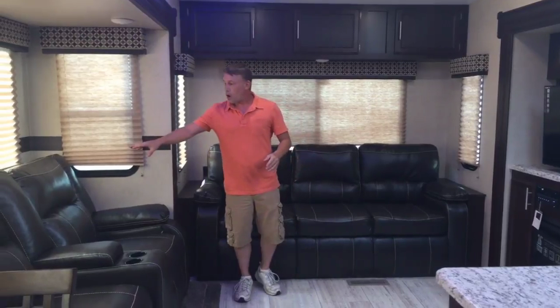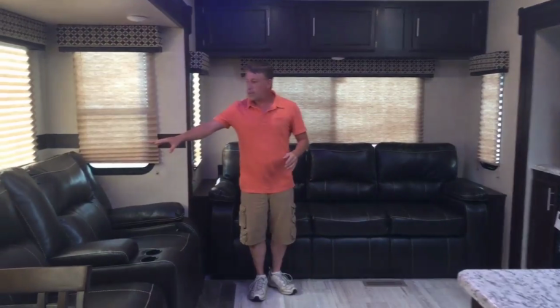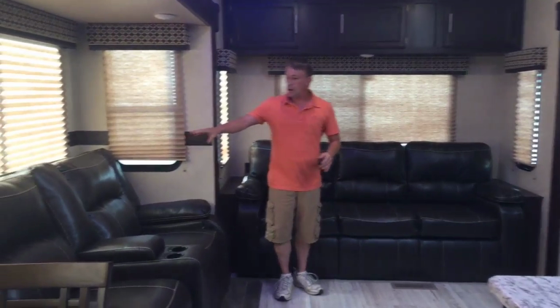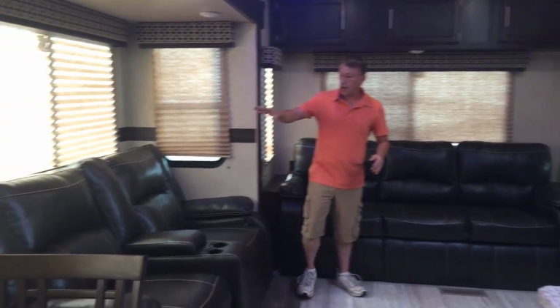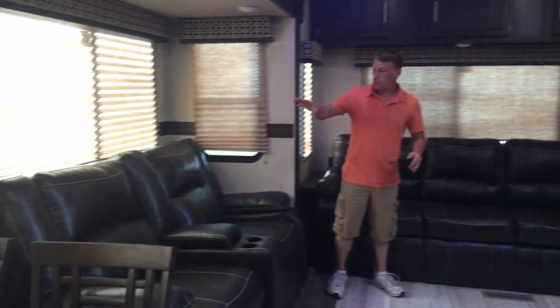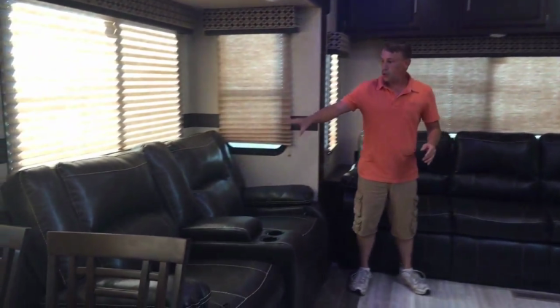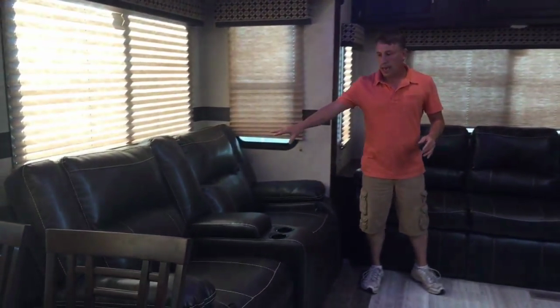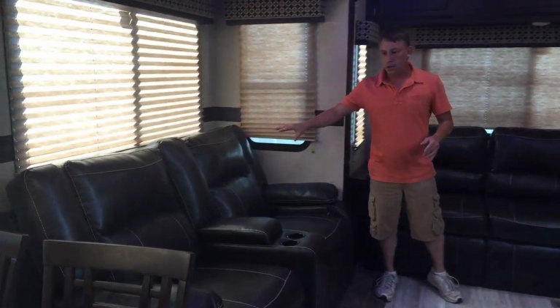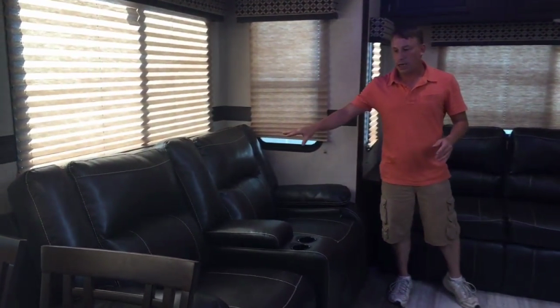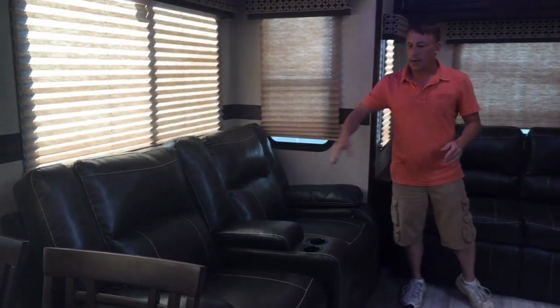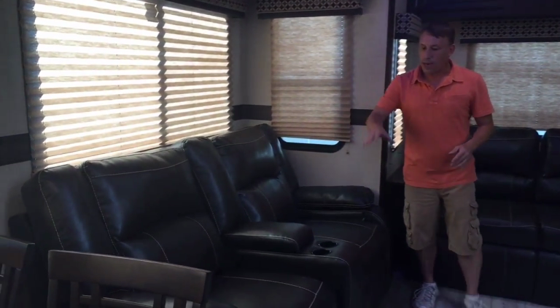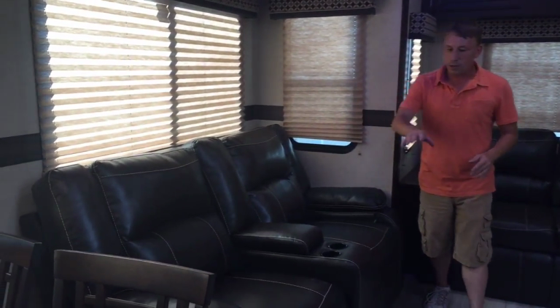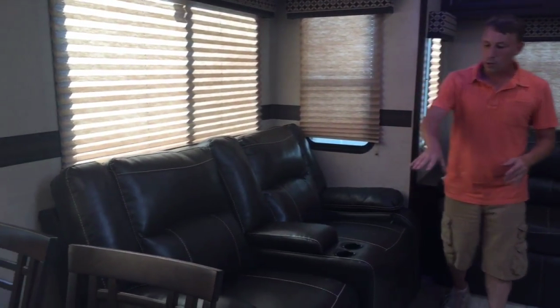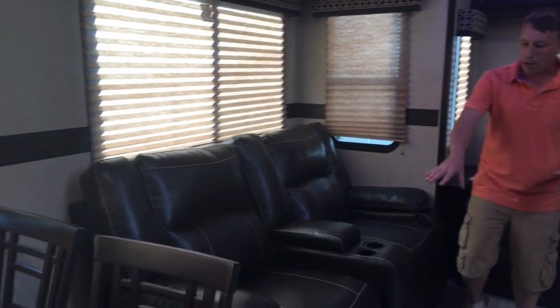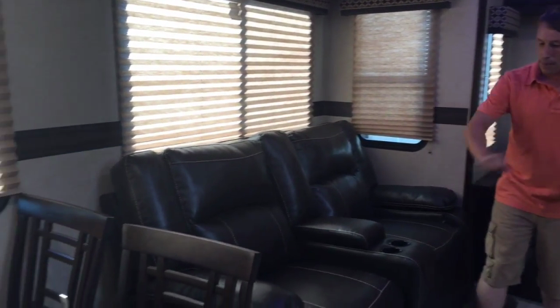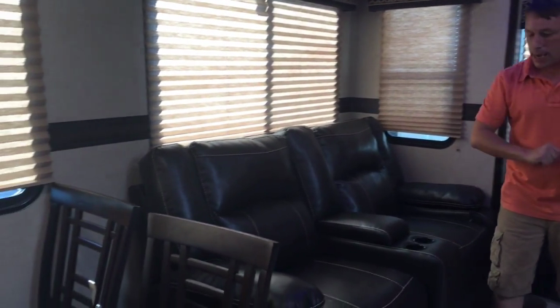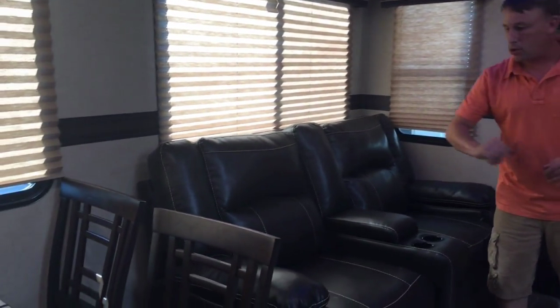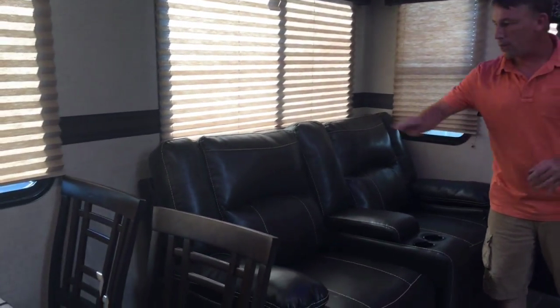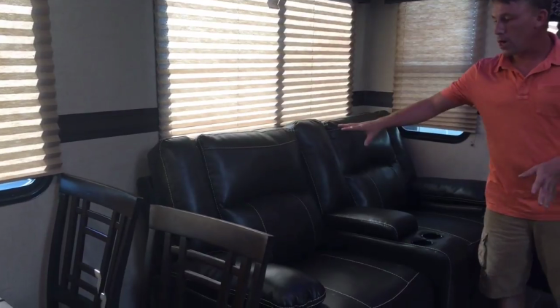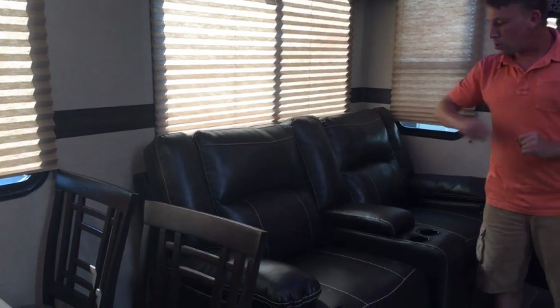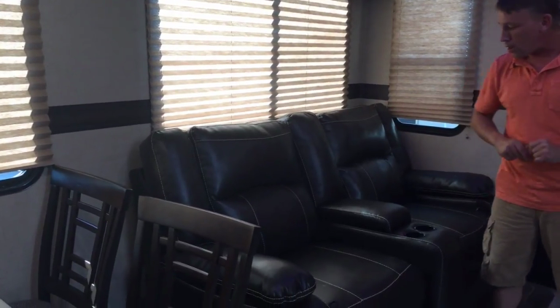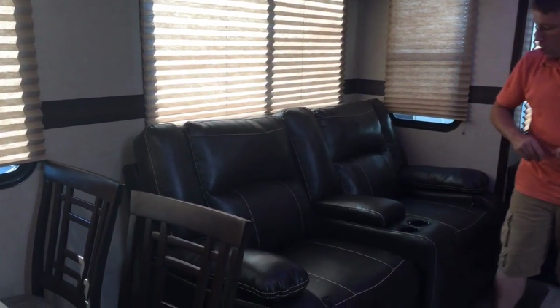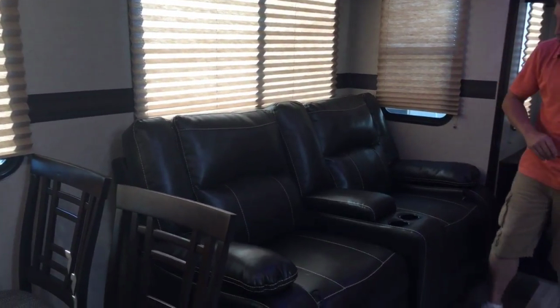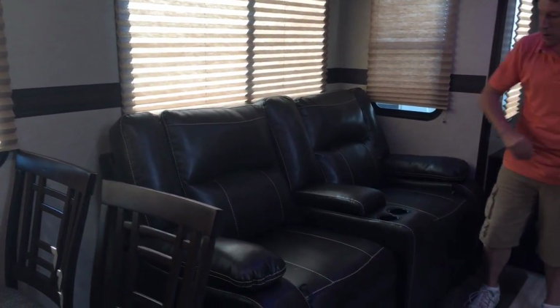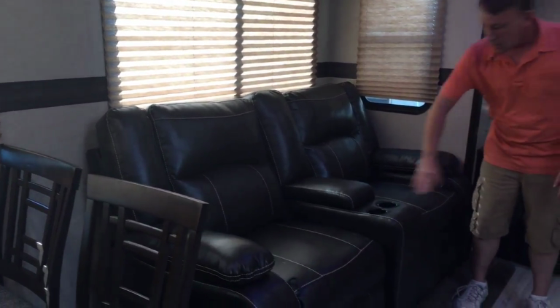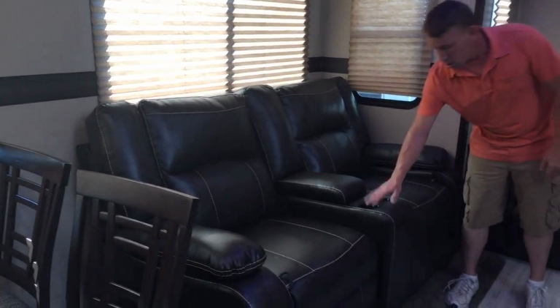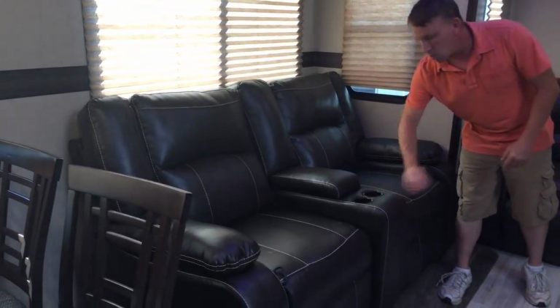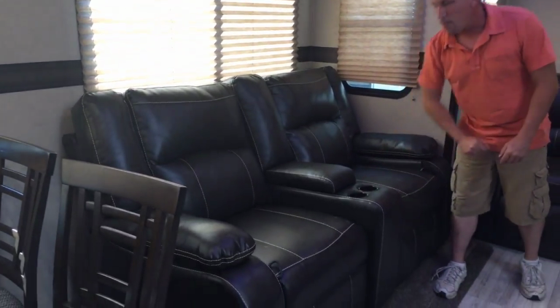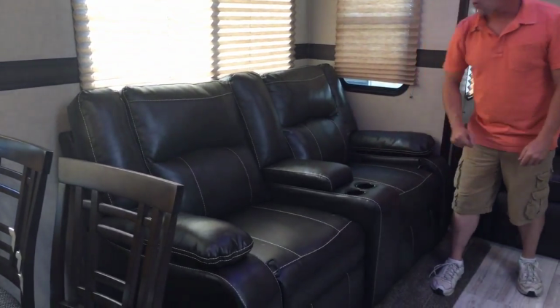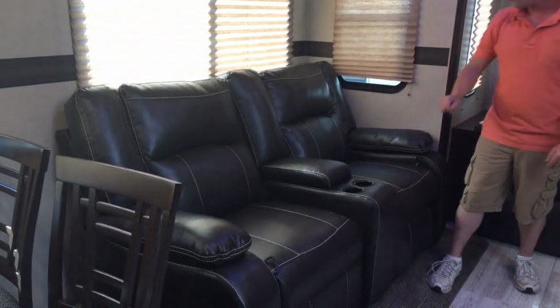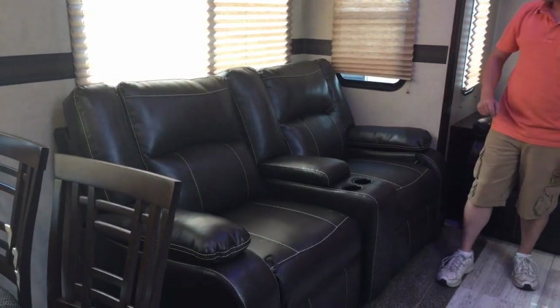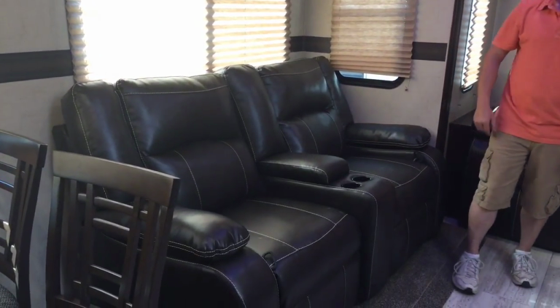Right here I've got theater seating. That is going to recline back, so you're going to have a nice recliner right there, with a couple of cup holders.